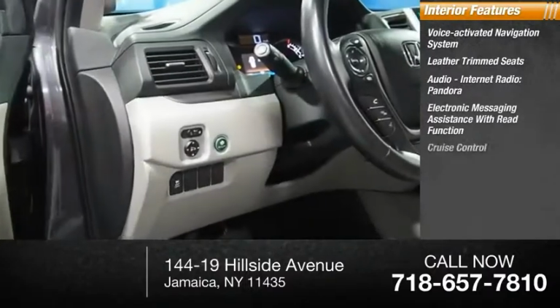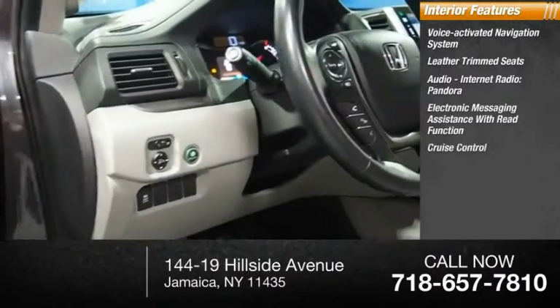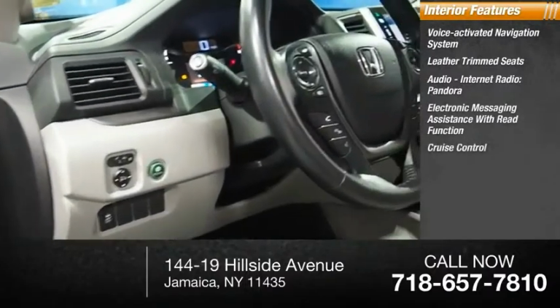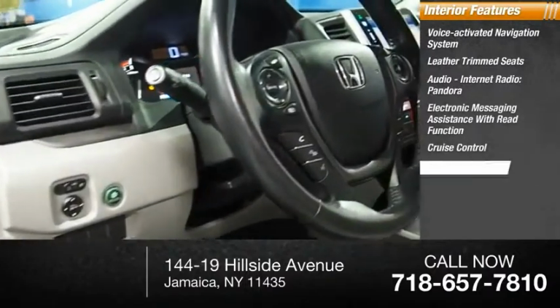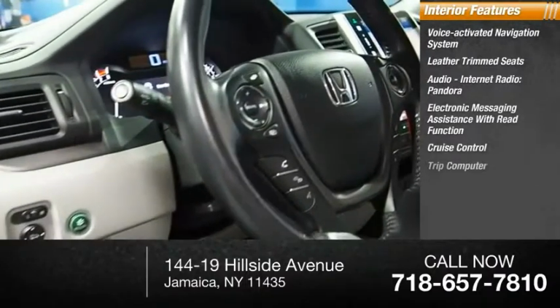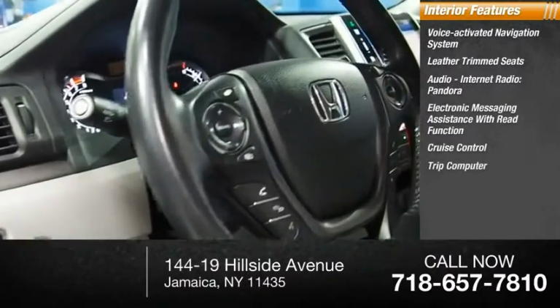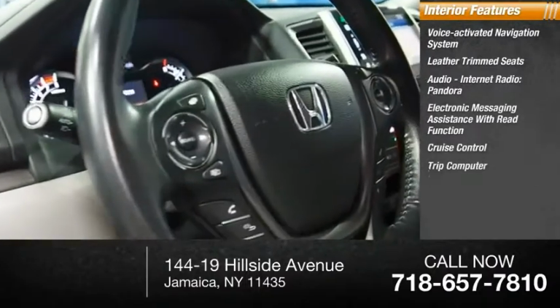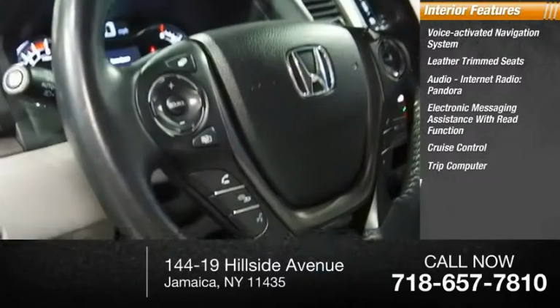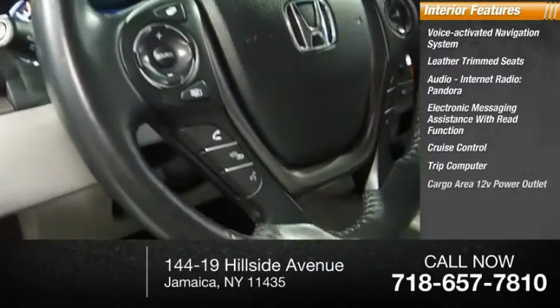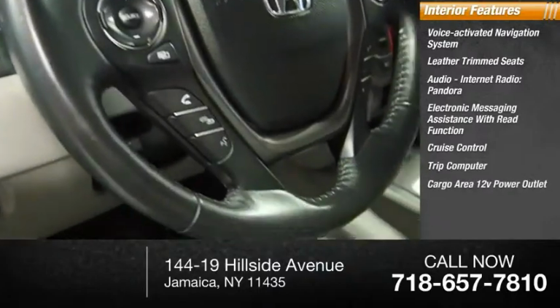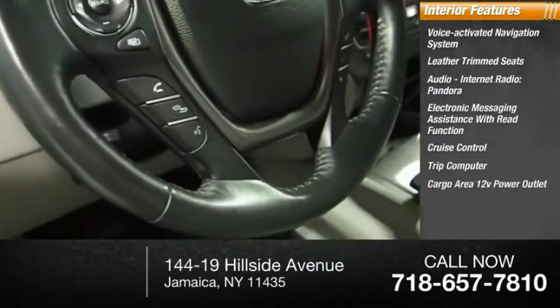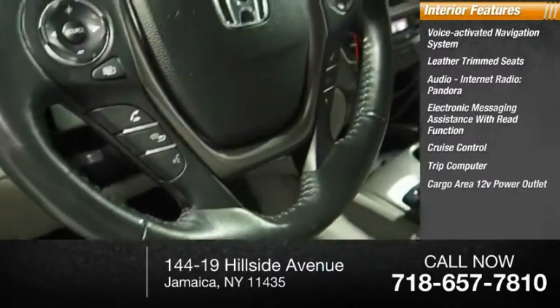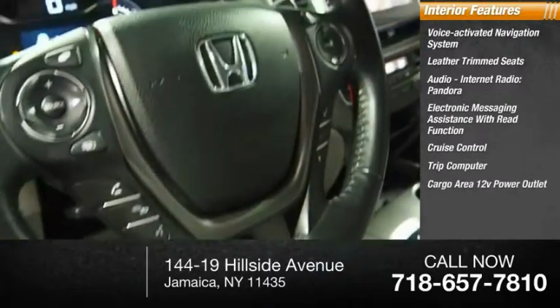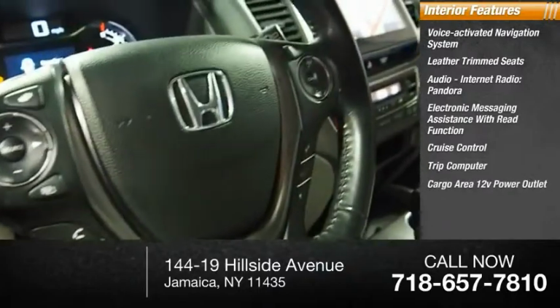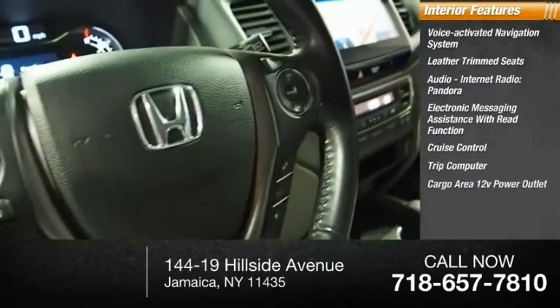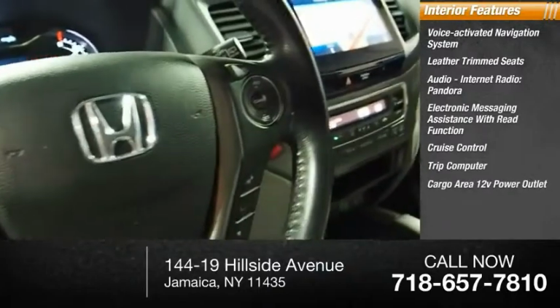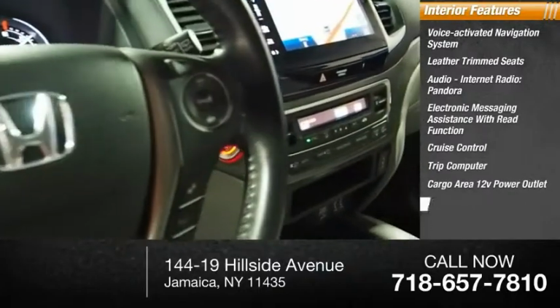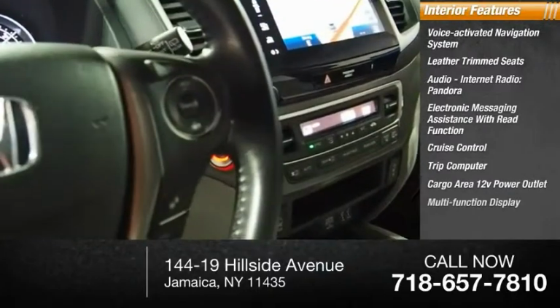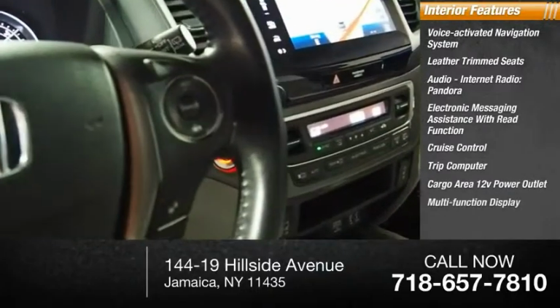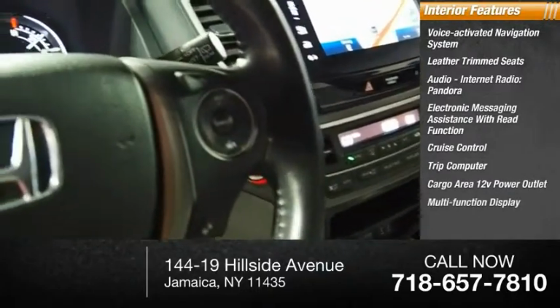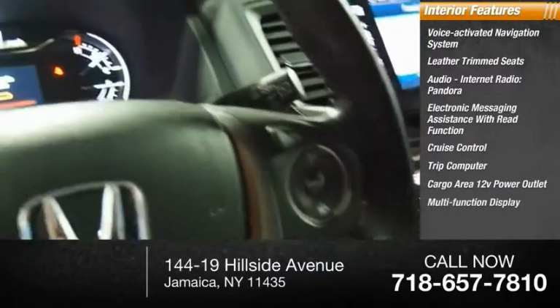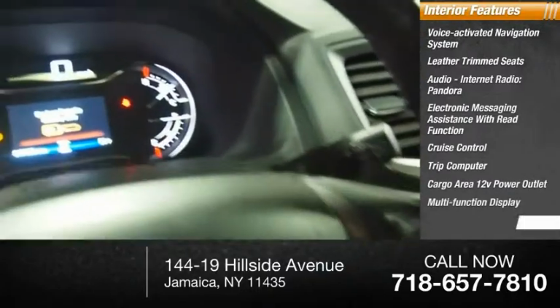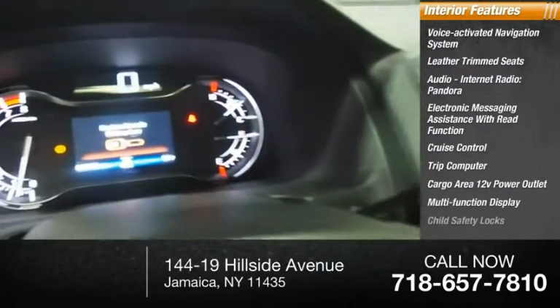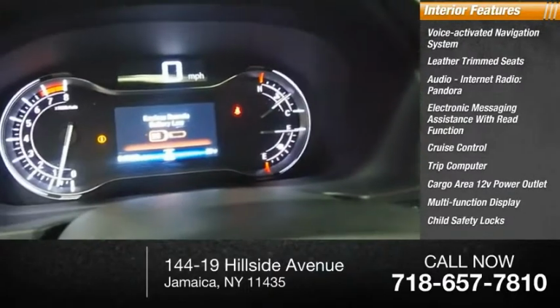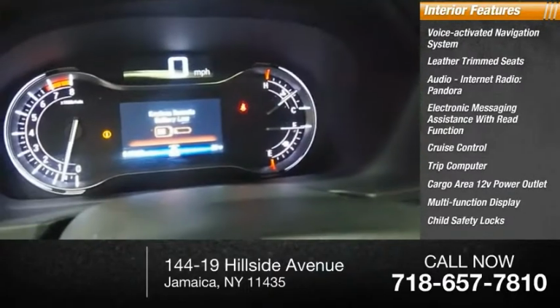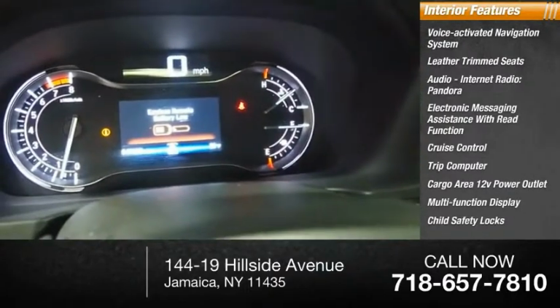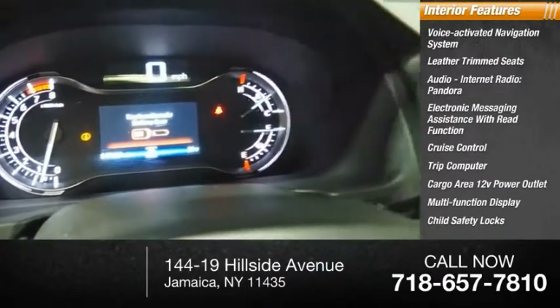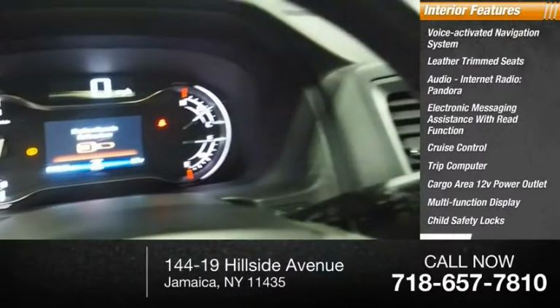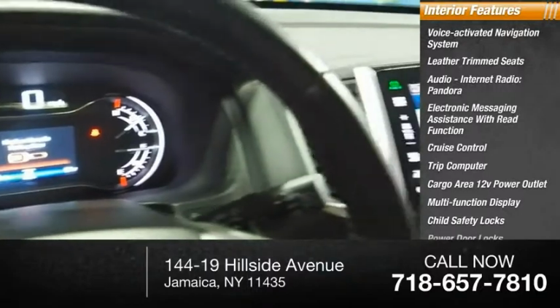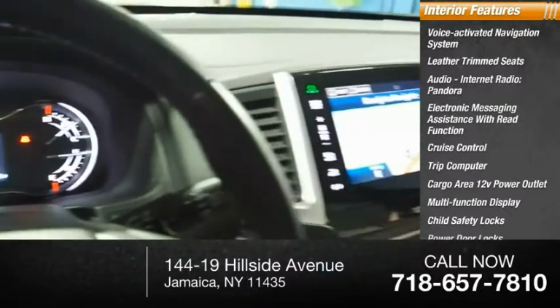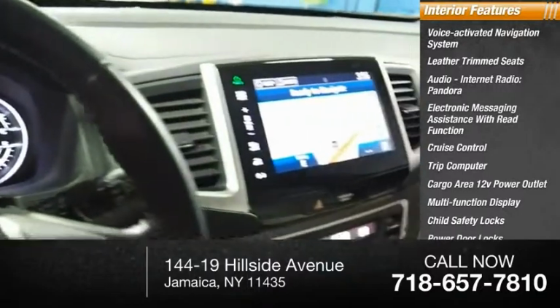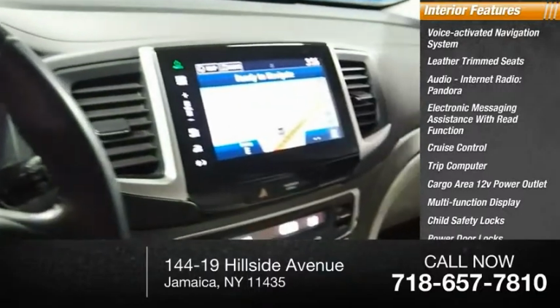Cruise control, trip computer, cargo area 12-volt power outlet, multifunction display, child safety locks, and power door locks.